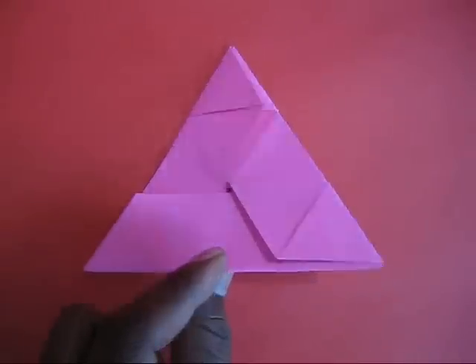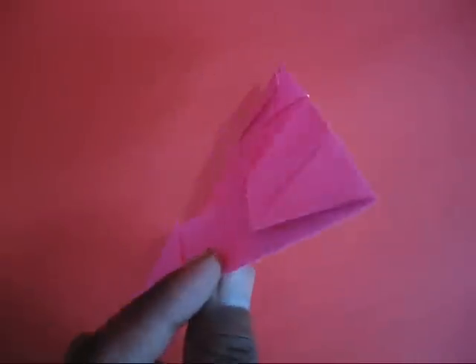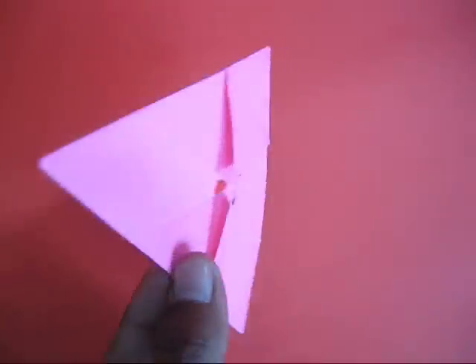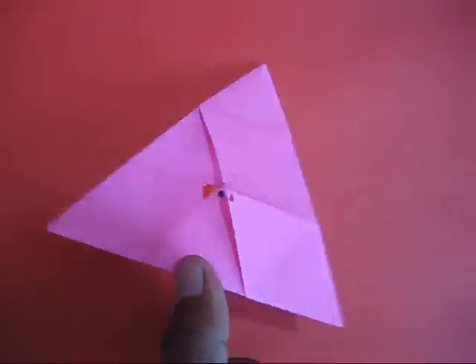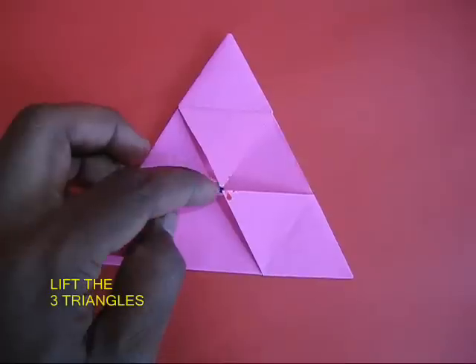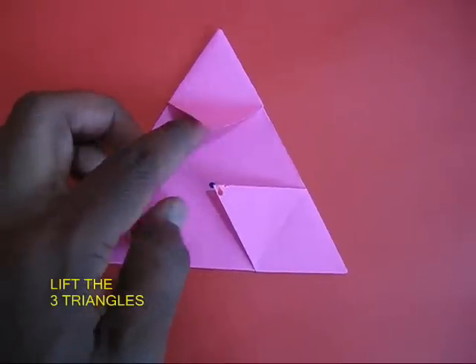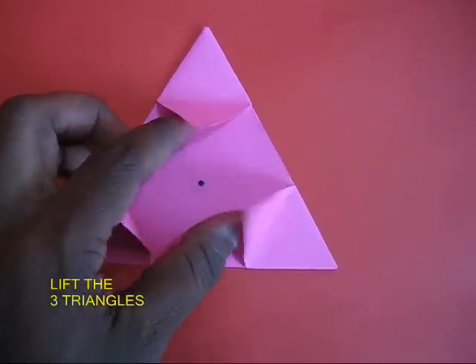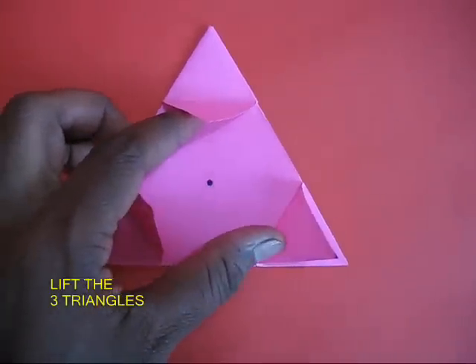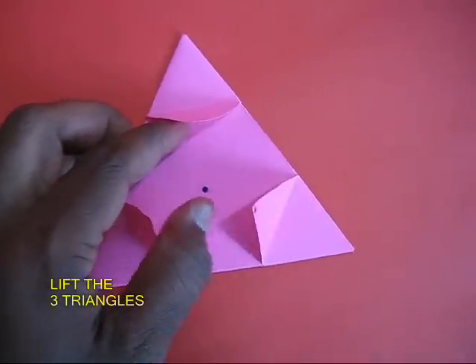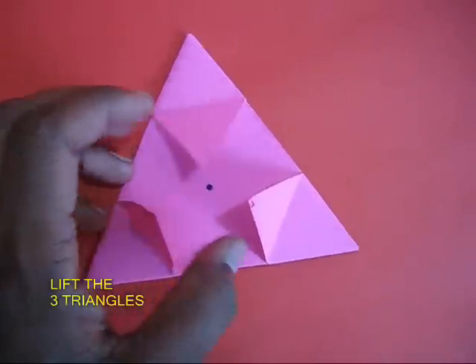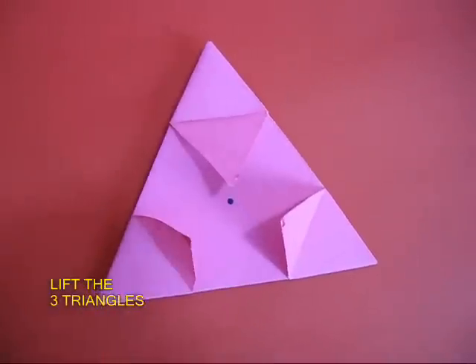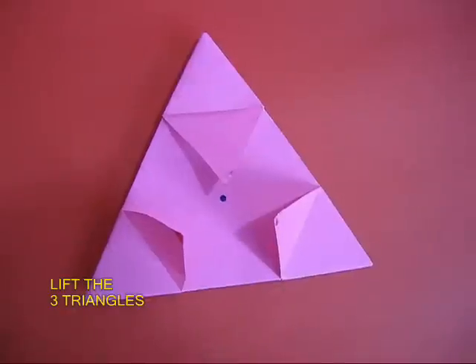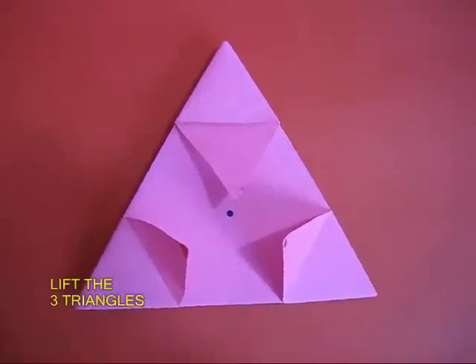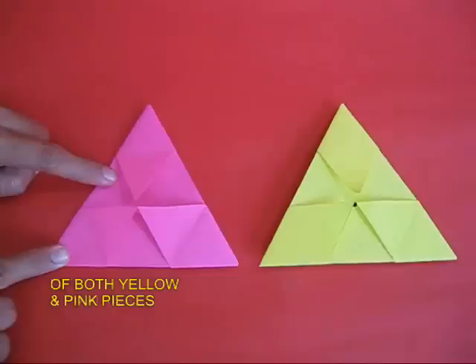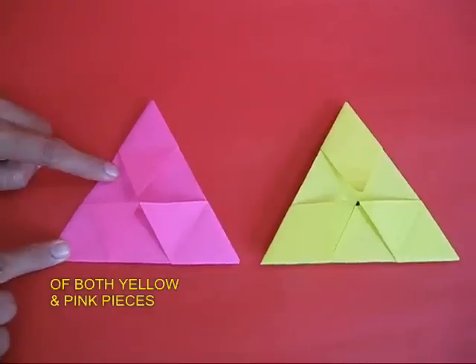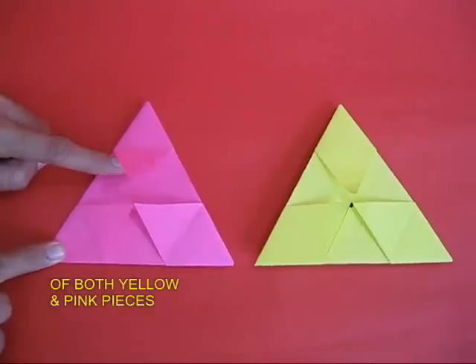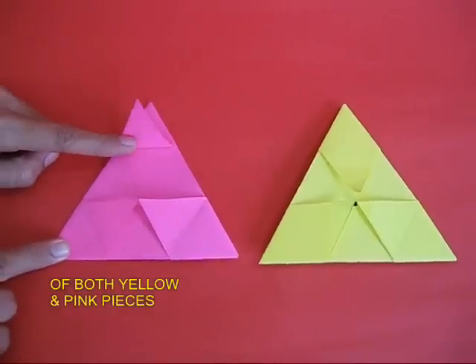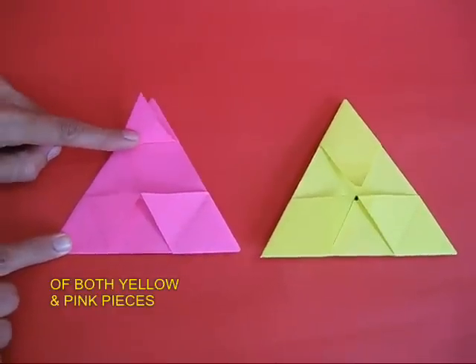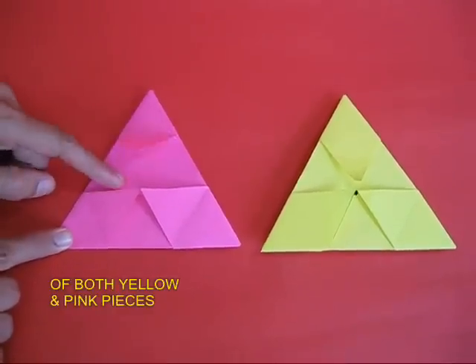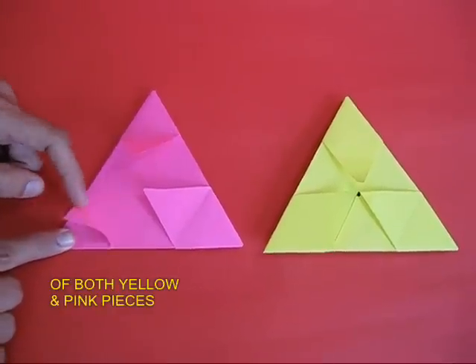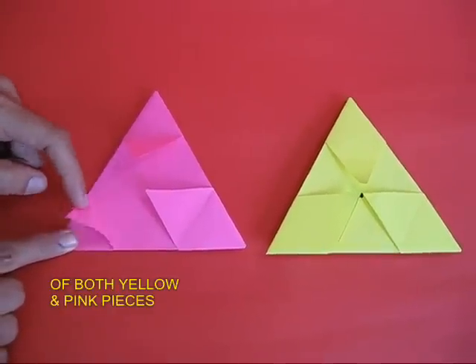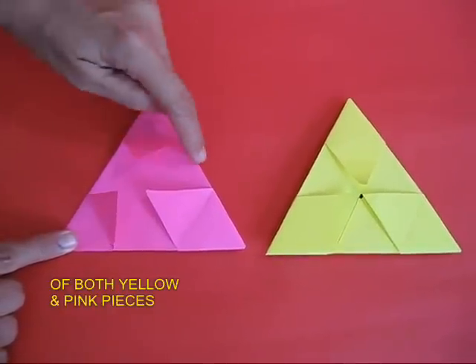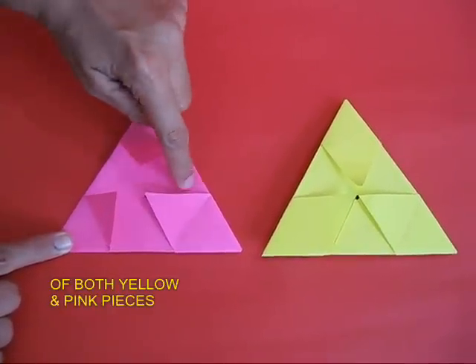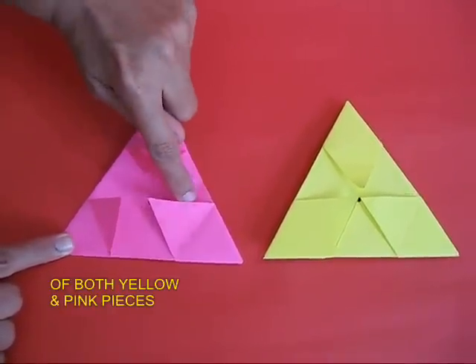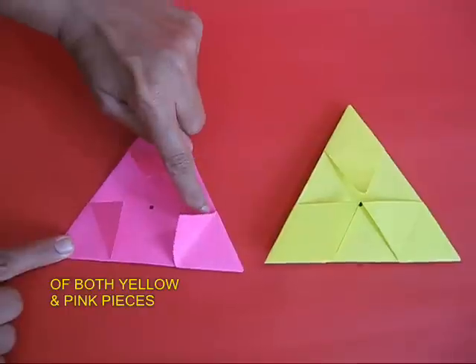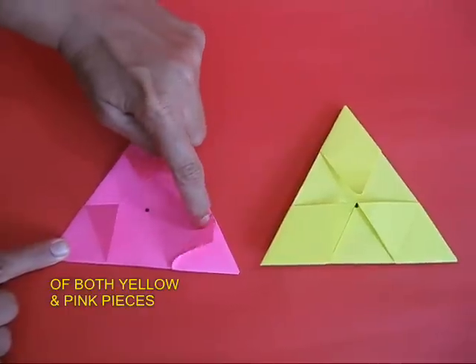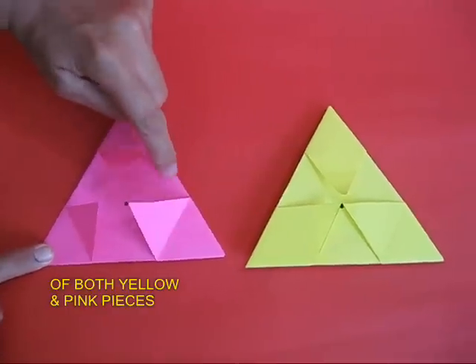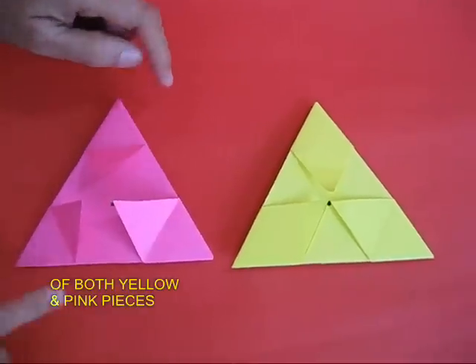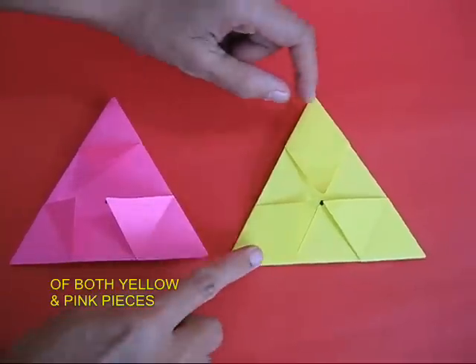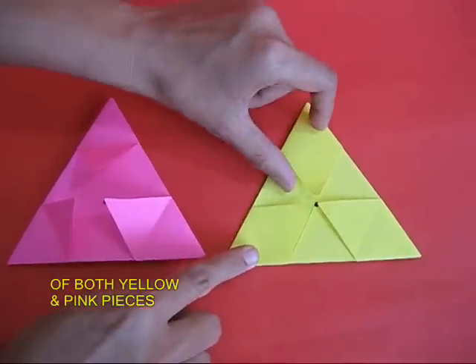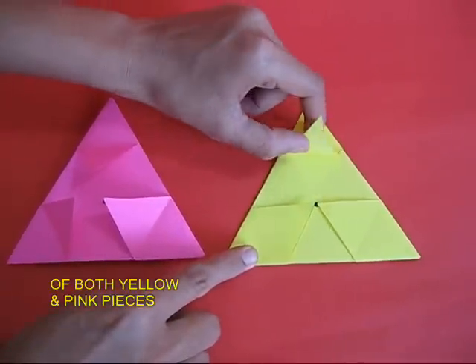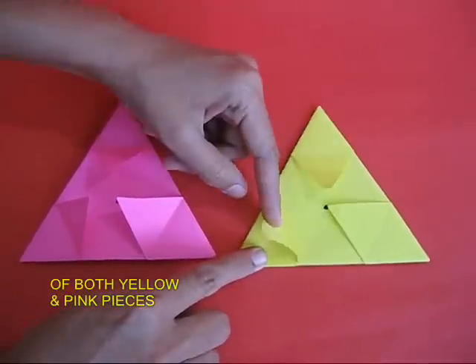This is the front view and this is the back view. In the back view you can see there are three equilateral triangles — lift them up, both in the pink triangle and also in the yellow triangle.